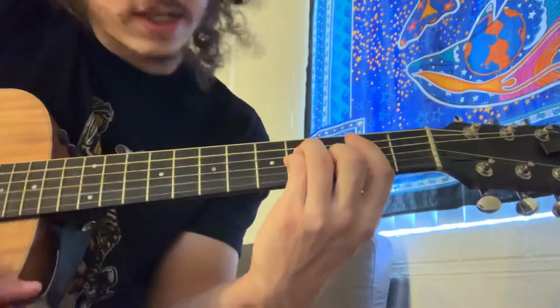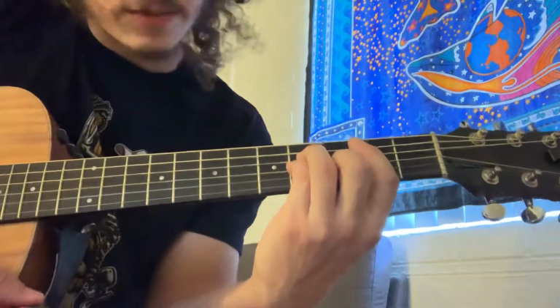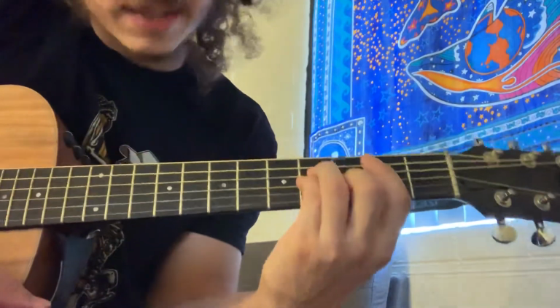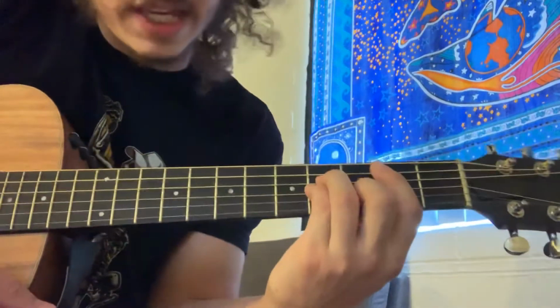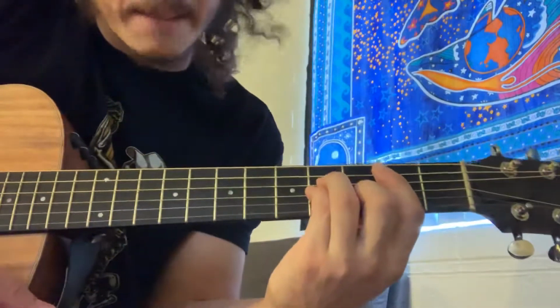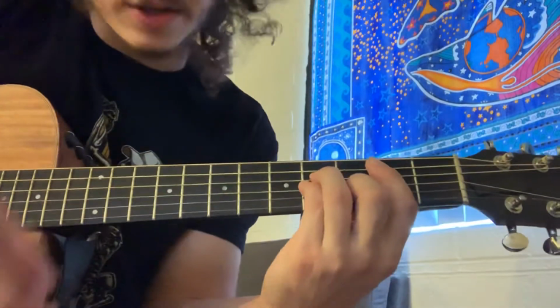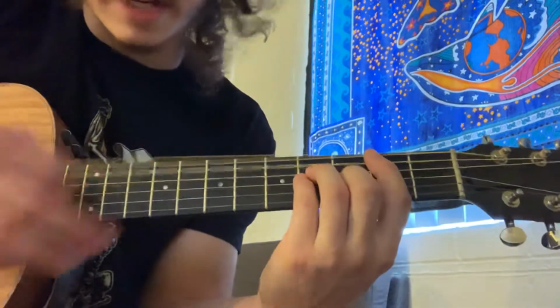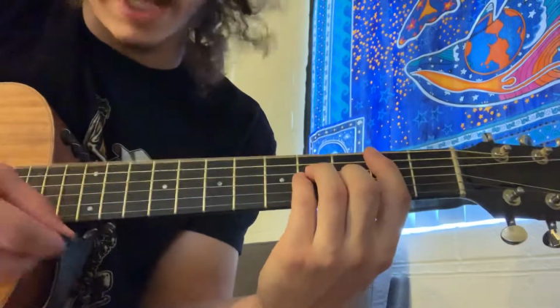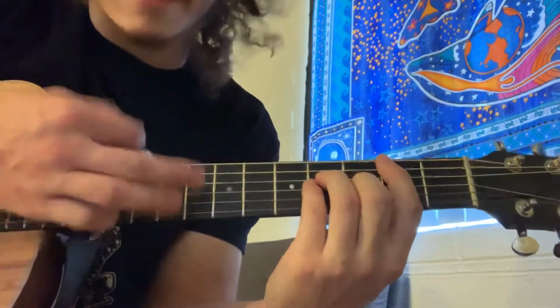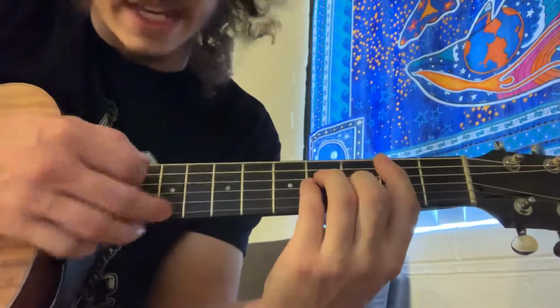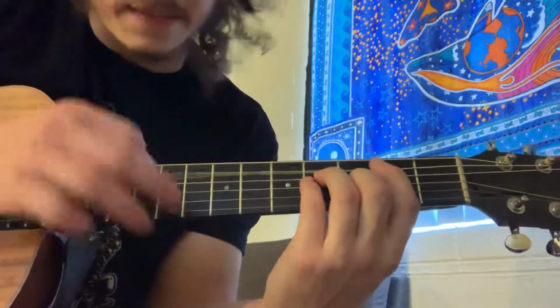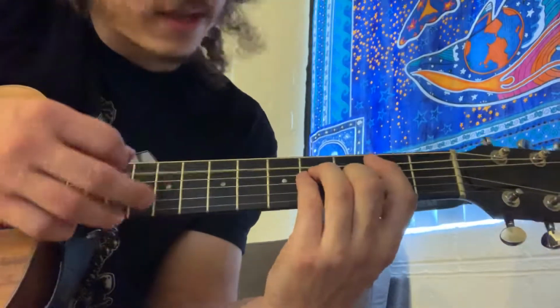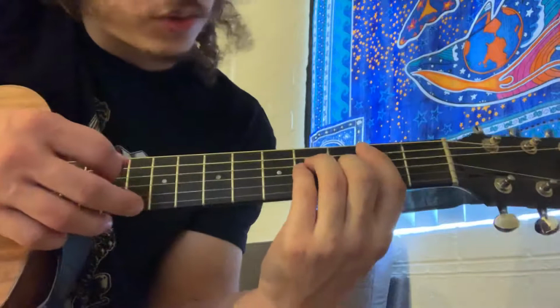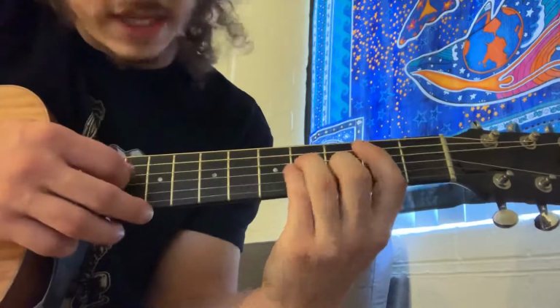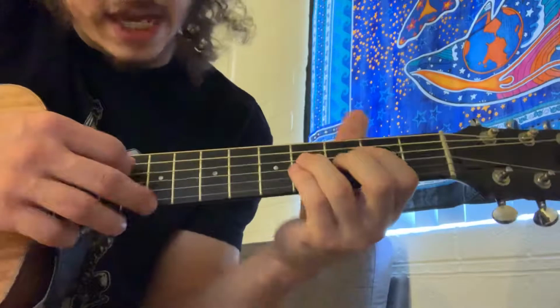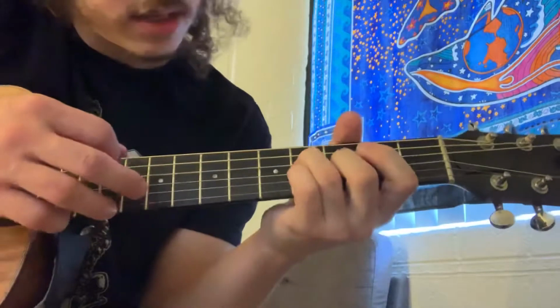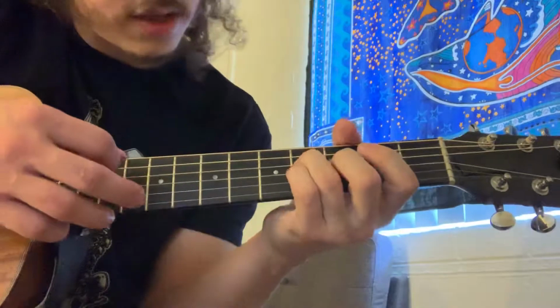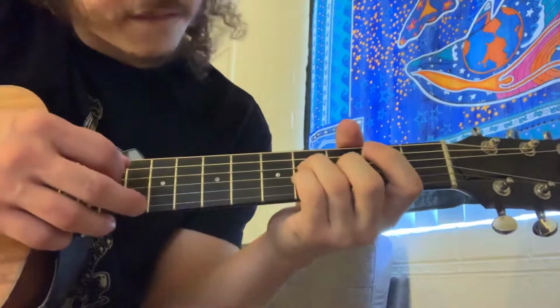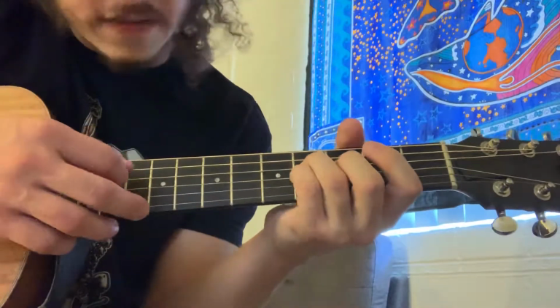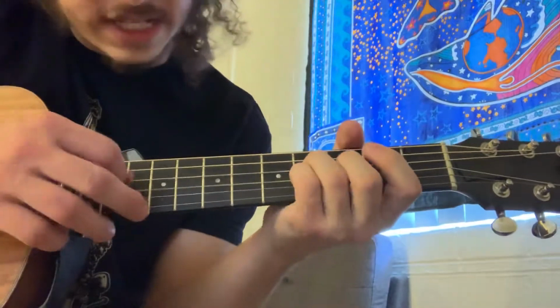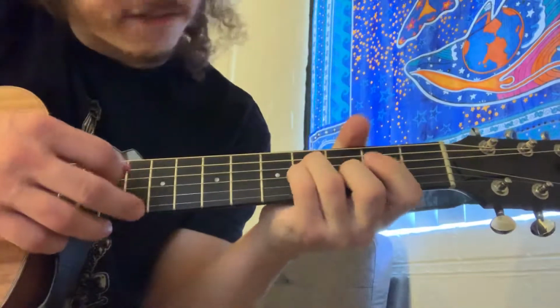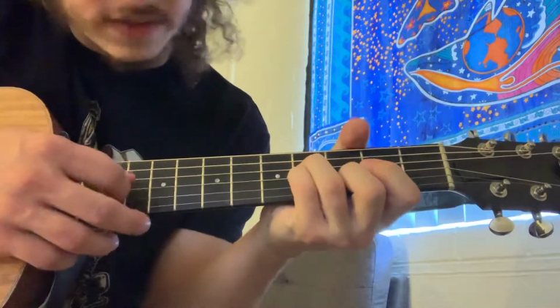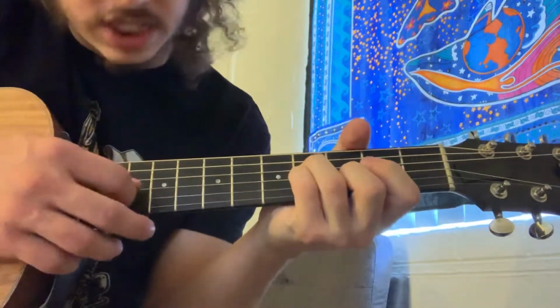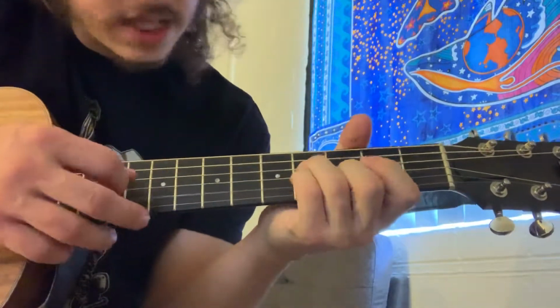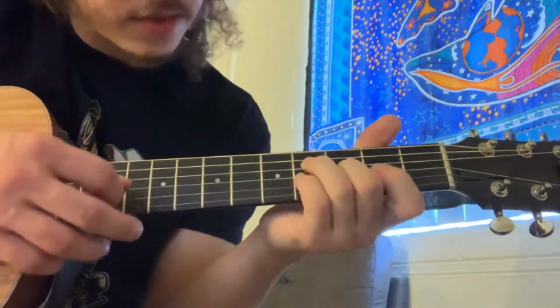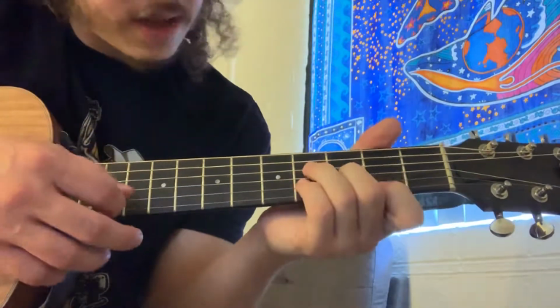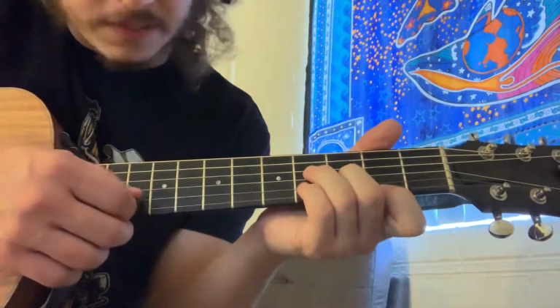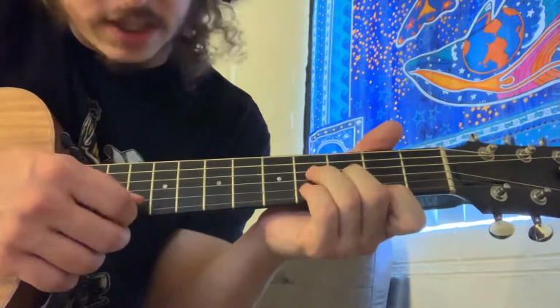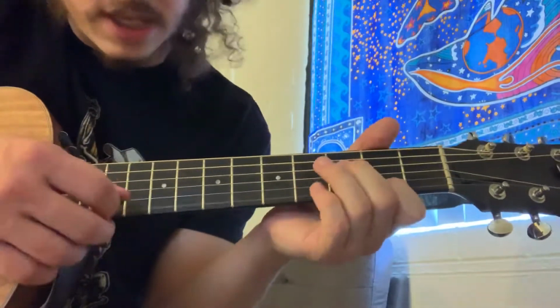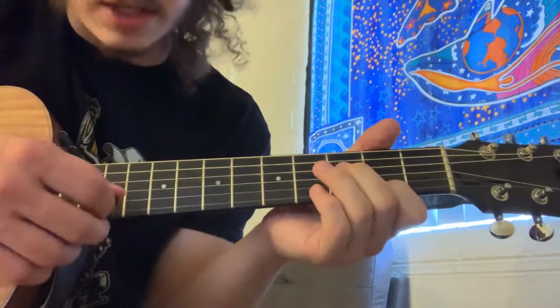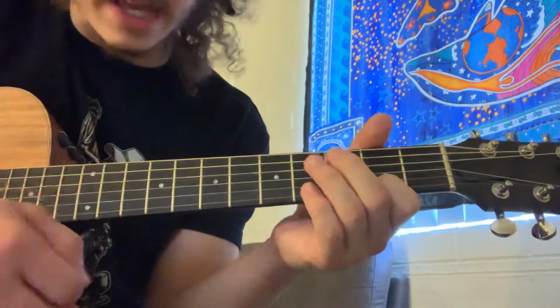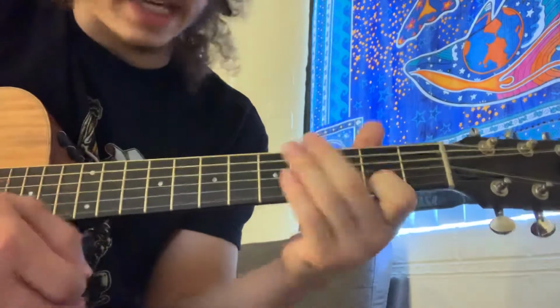Then we're at this B minor chord. We're going to block the fat E, two on the A, four on the D, four on the G, three on the B, and two on the high E.